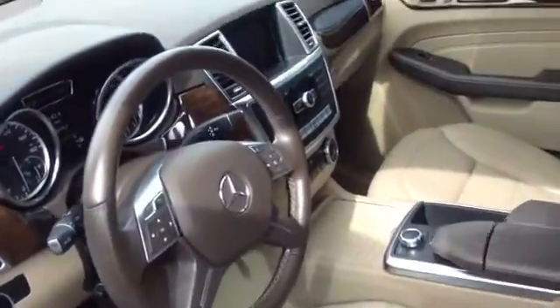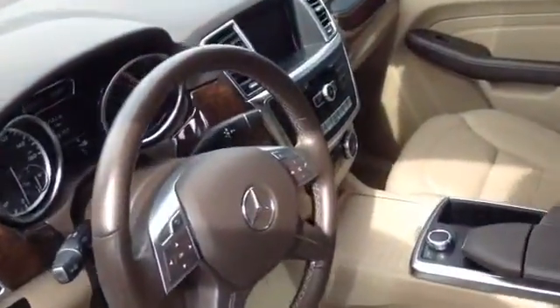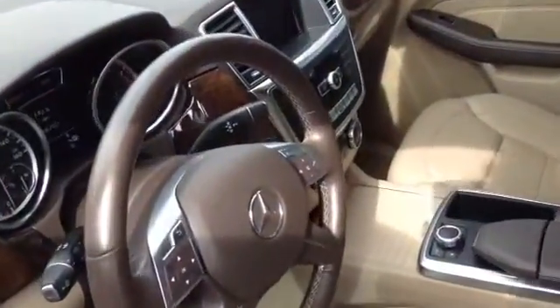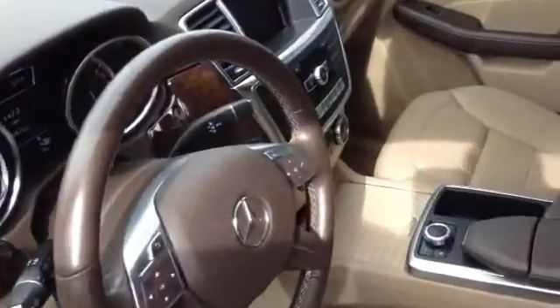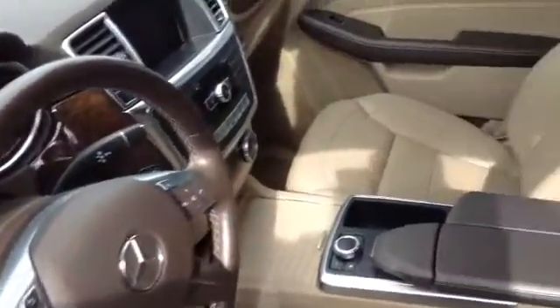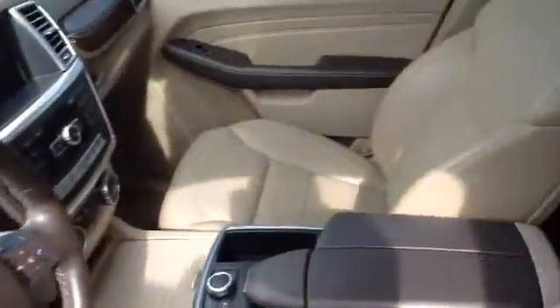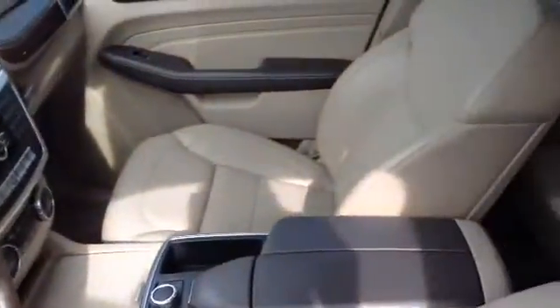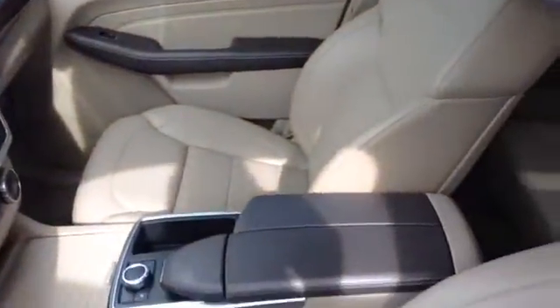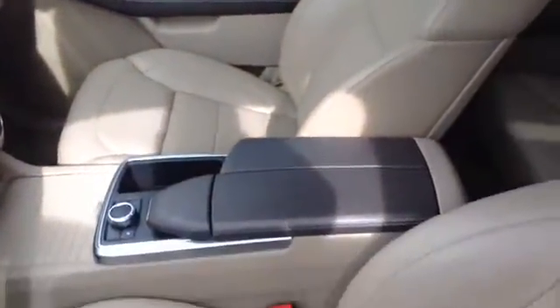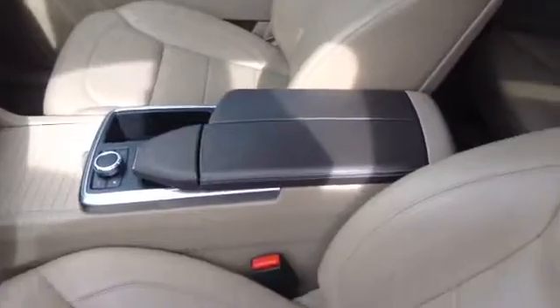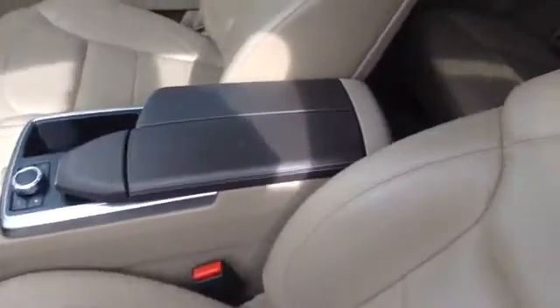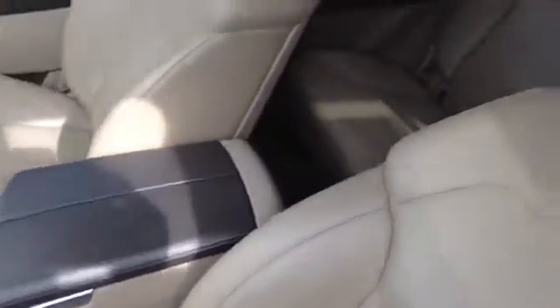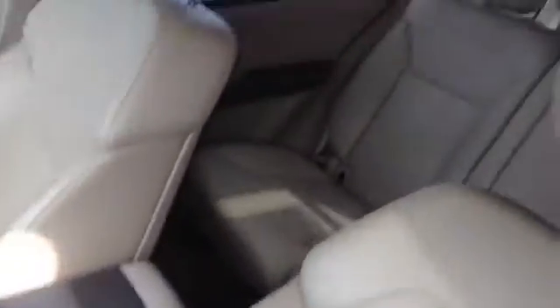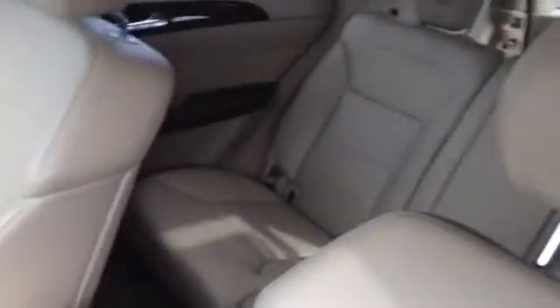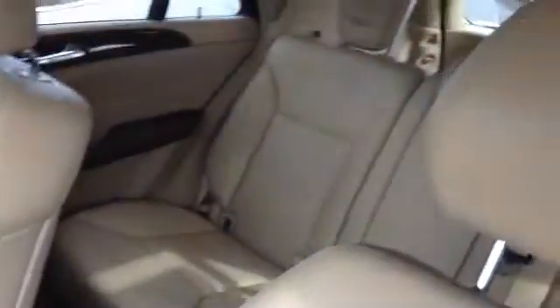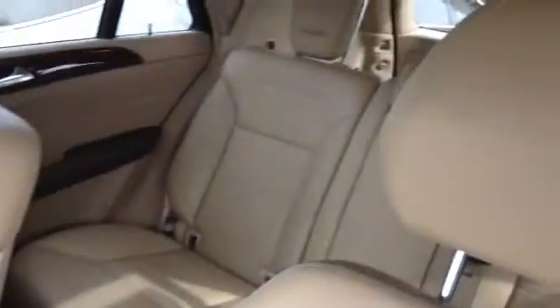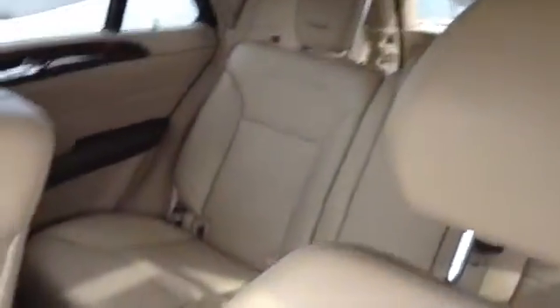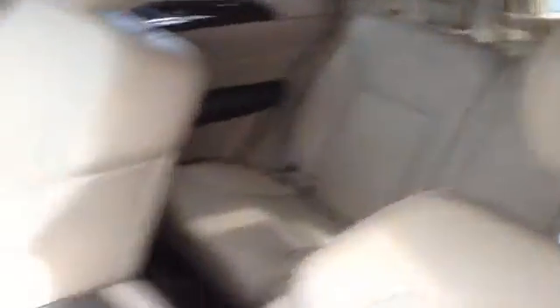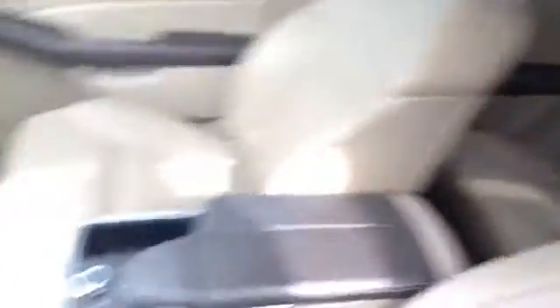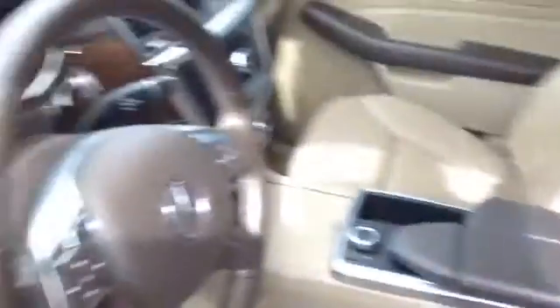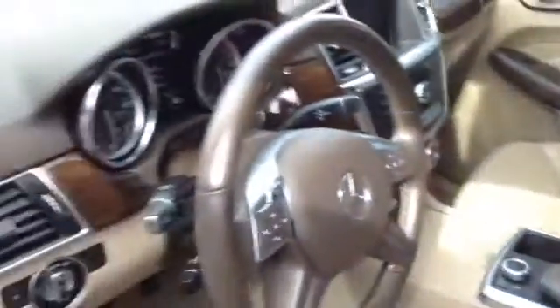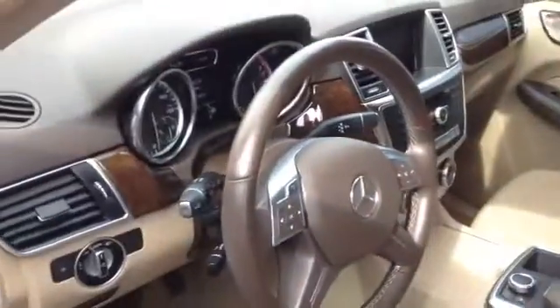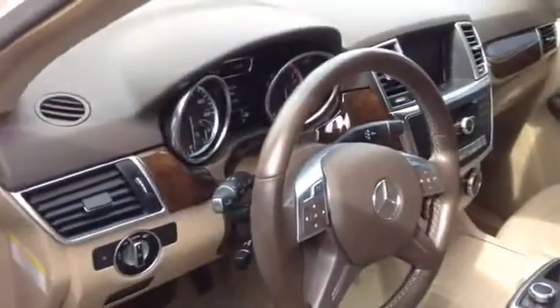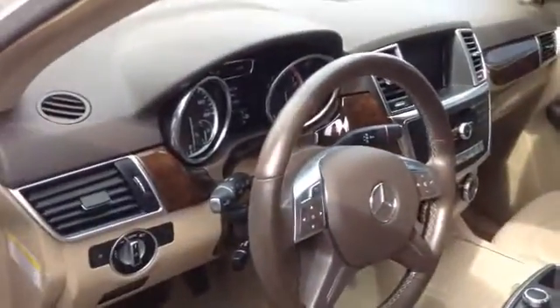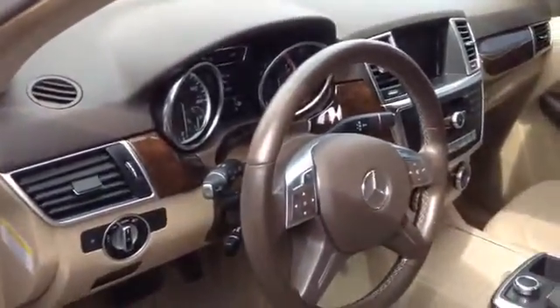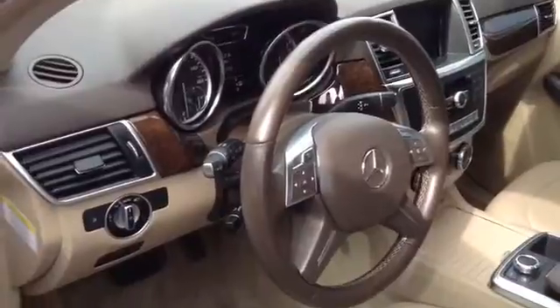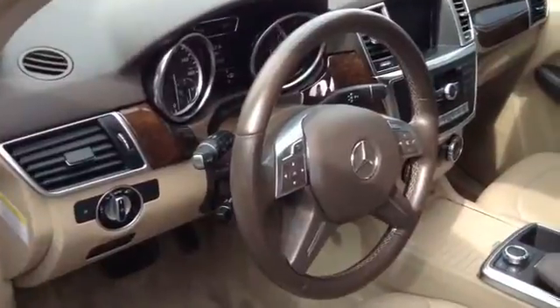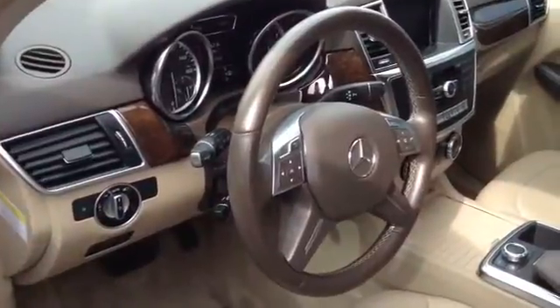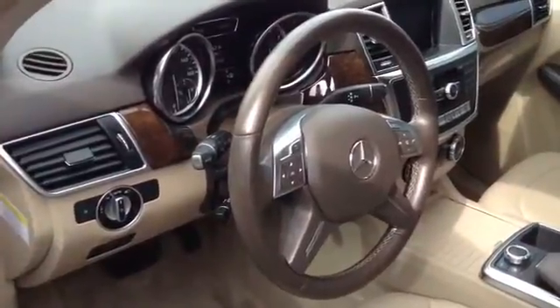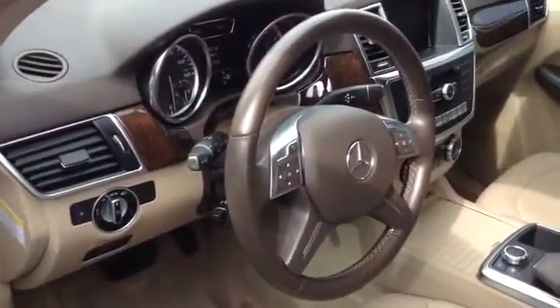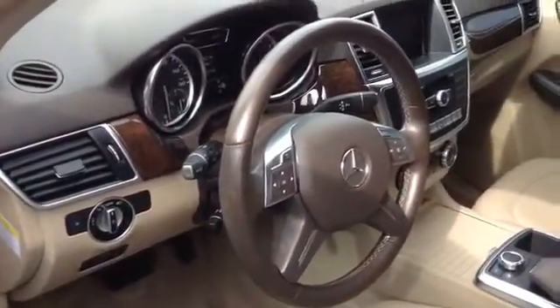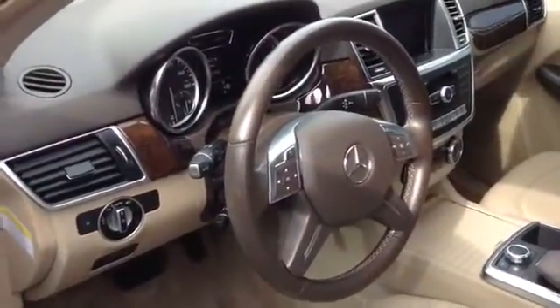Here is the interior. It's a beige leather interior. You were asking about the wheel — the wheel is not a wood wheel, it is a leather-wrapped wheel.